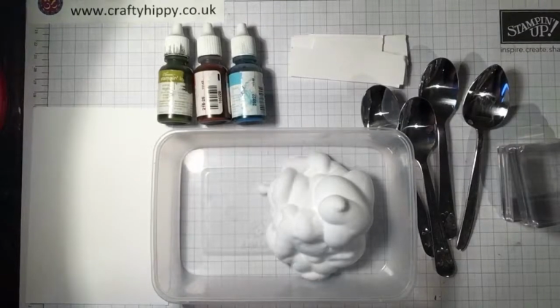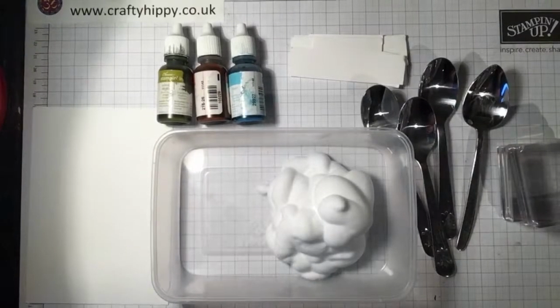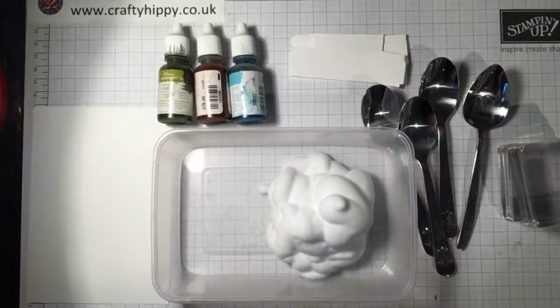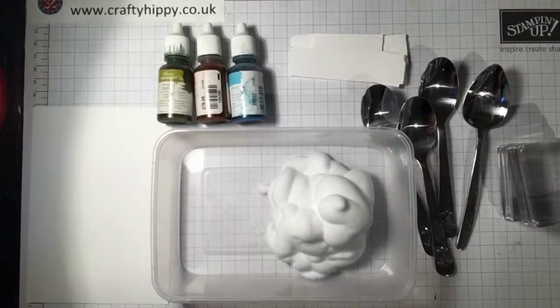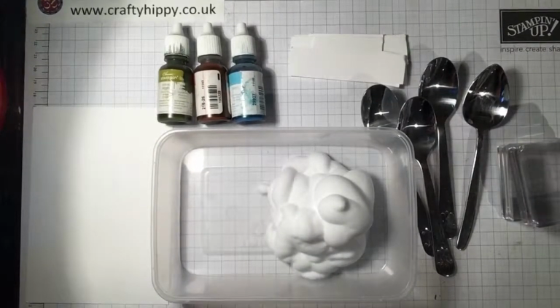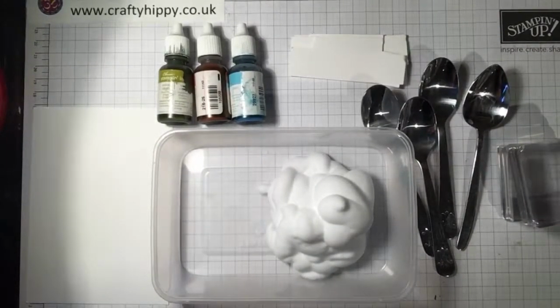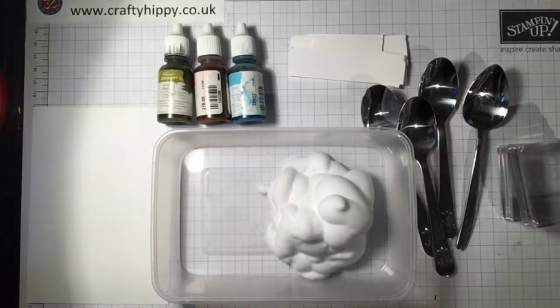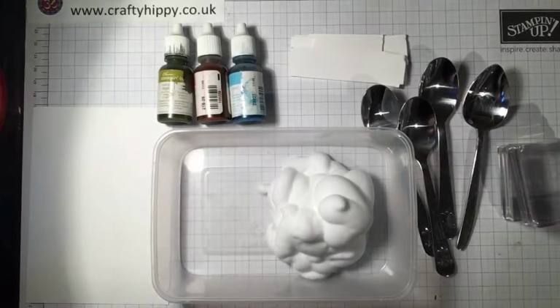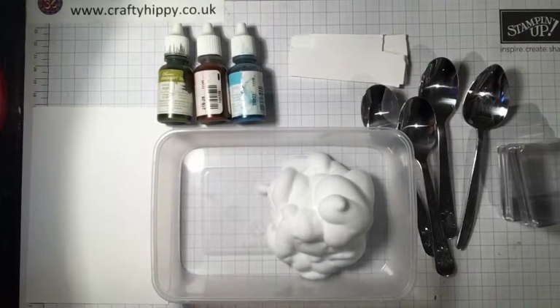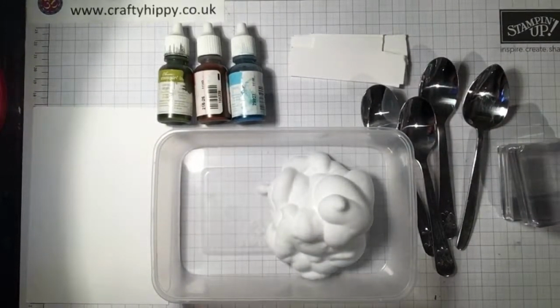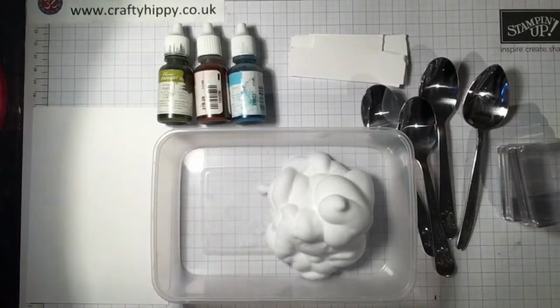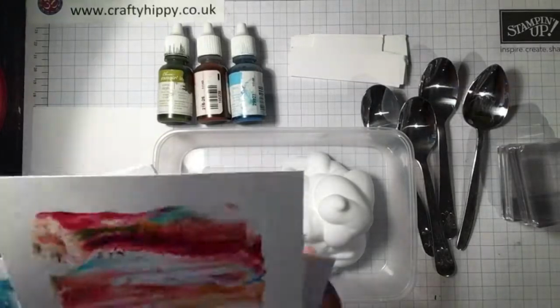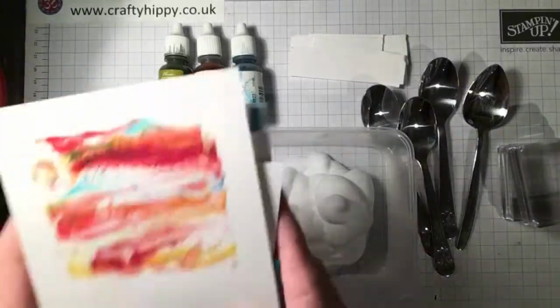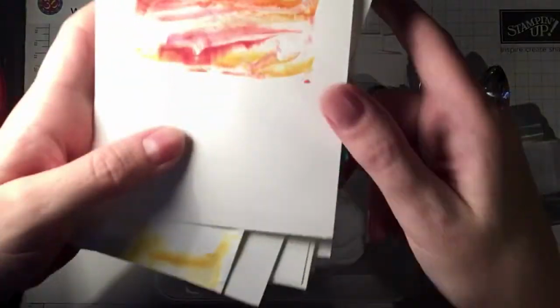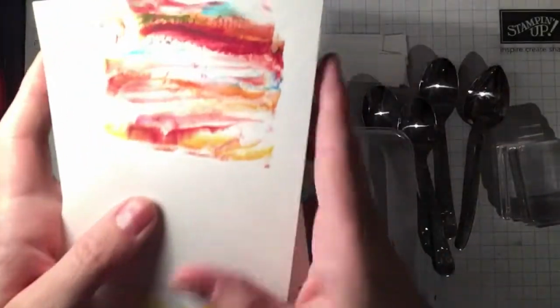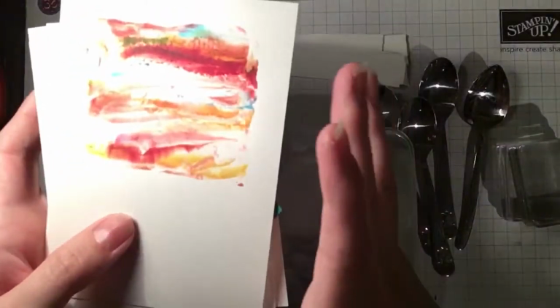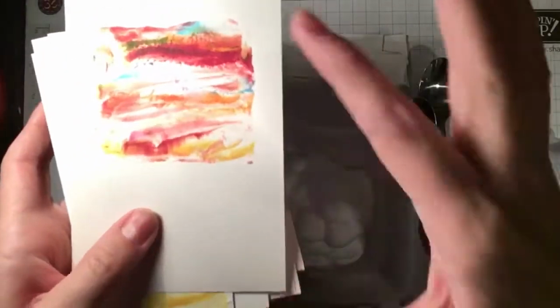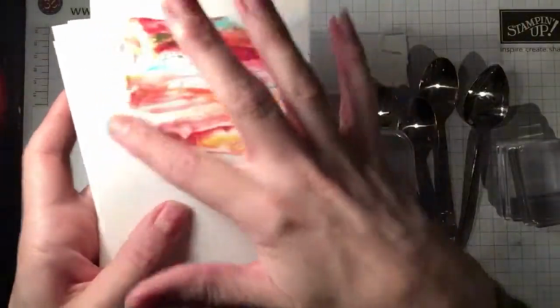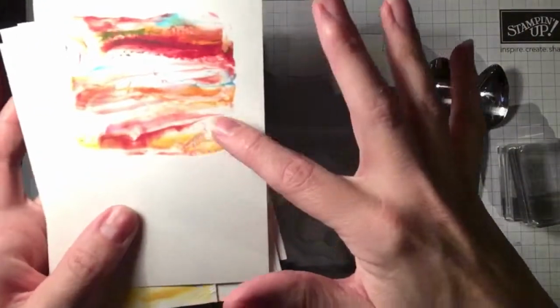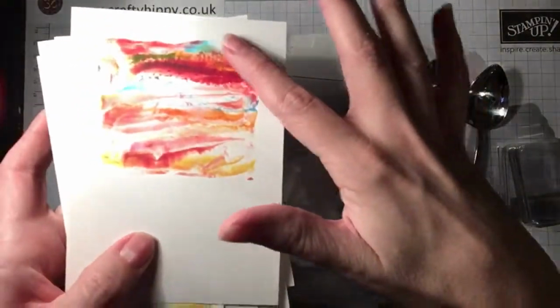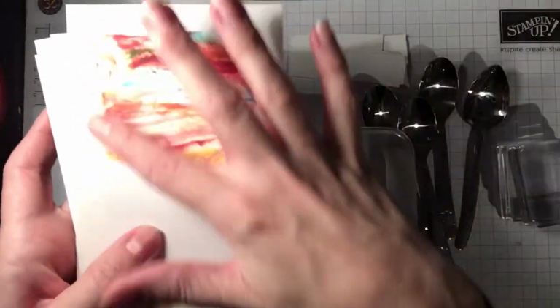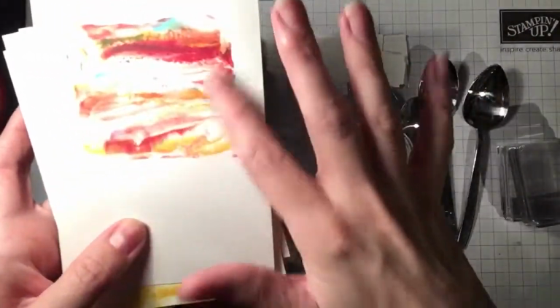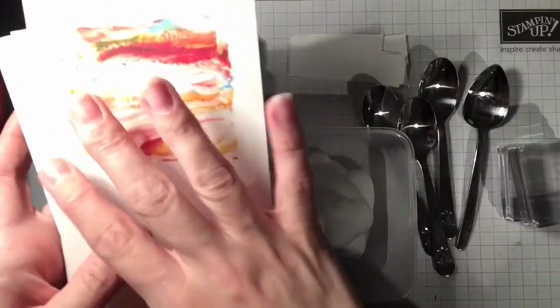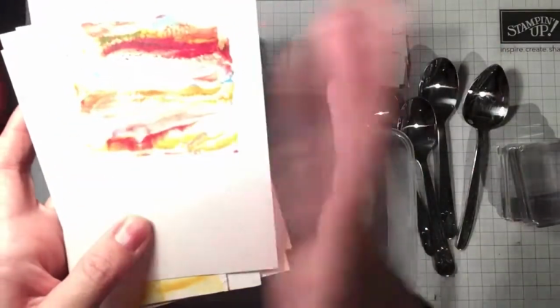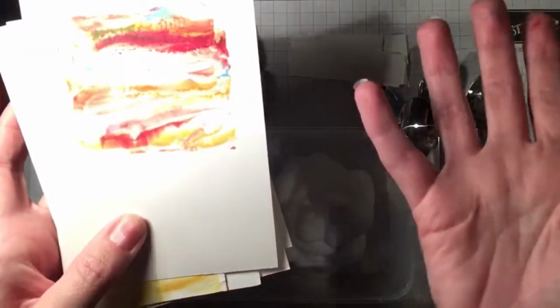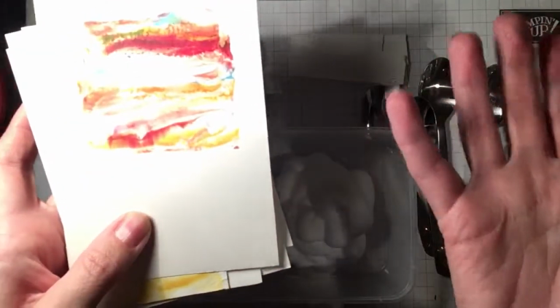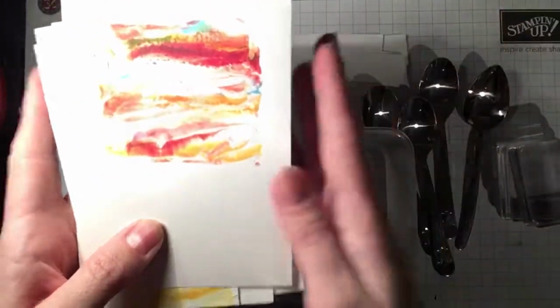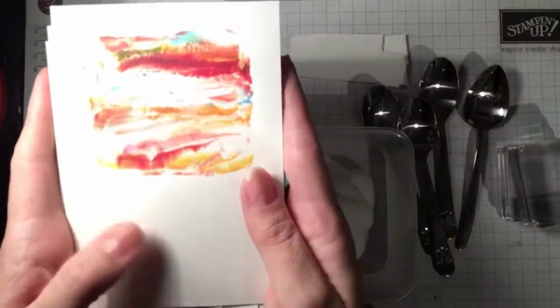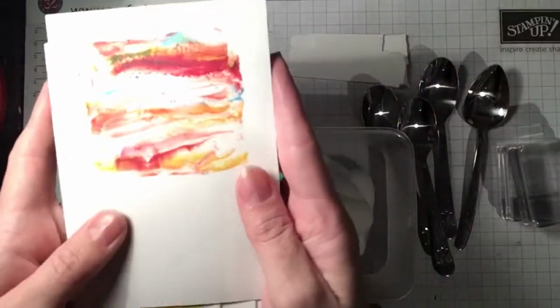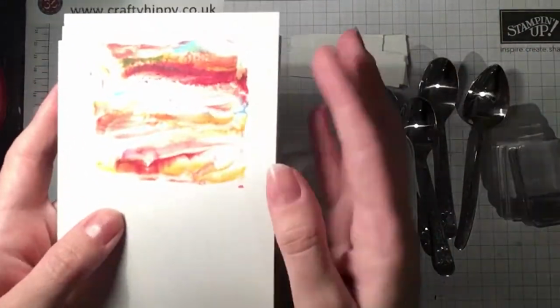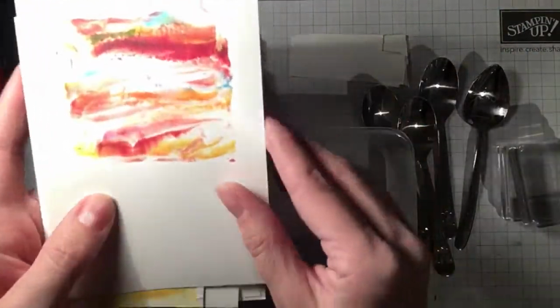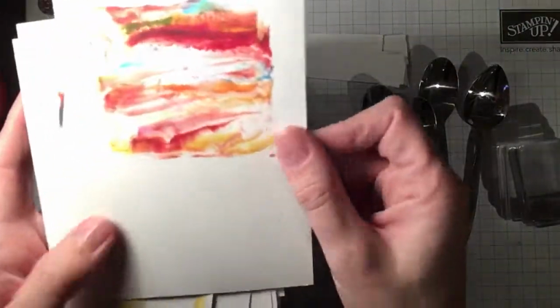Hi everyone, it's Crafty Hippie. Today I'm going to be showing you the shaving foam technique. I've got some cards here to show you. Basically this is the sort of look and effect that you can create using the shaving foam technique.